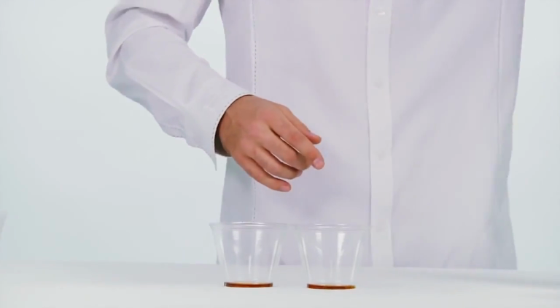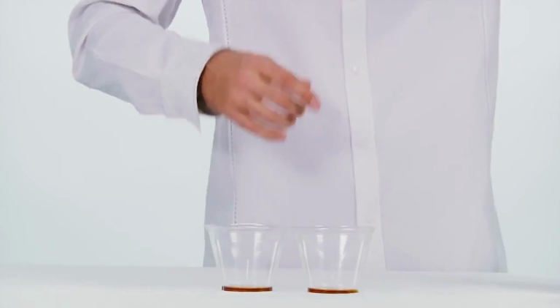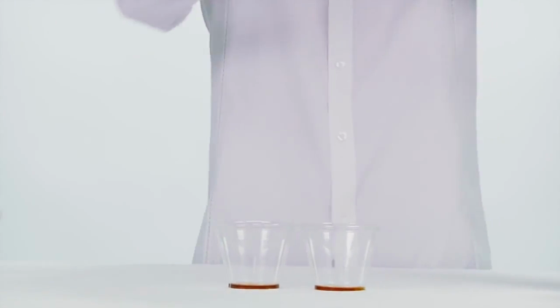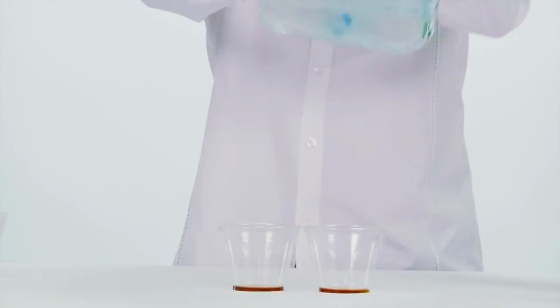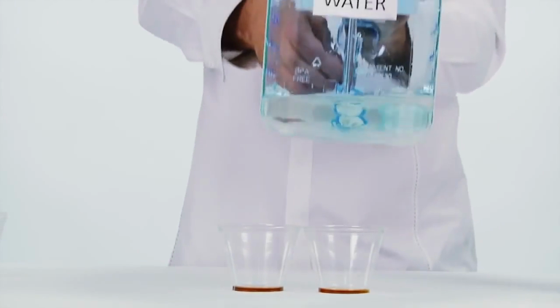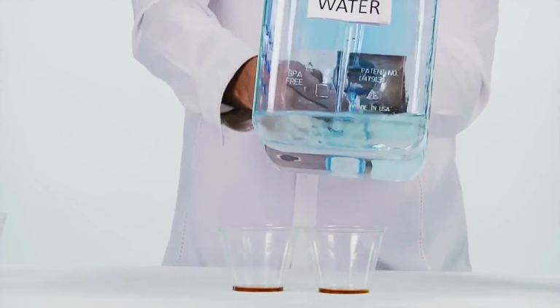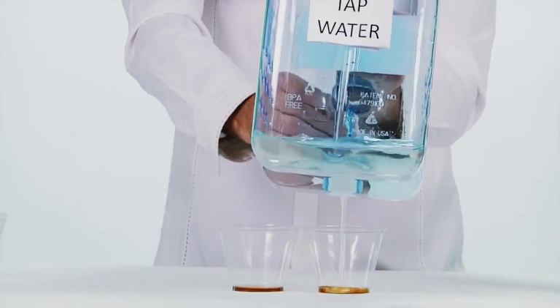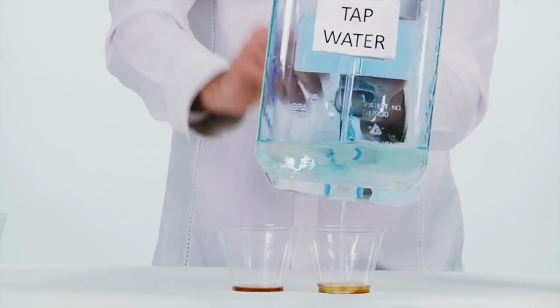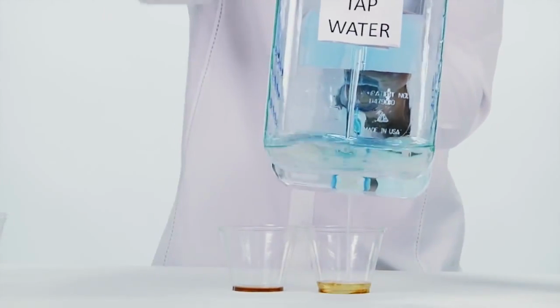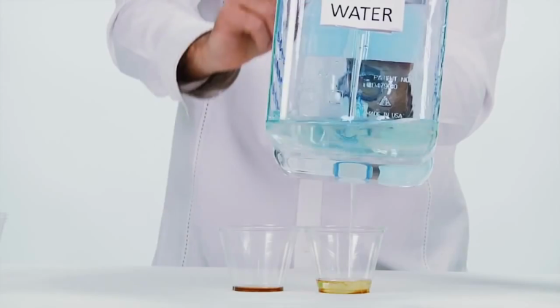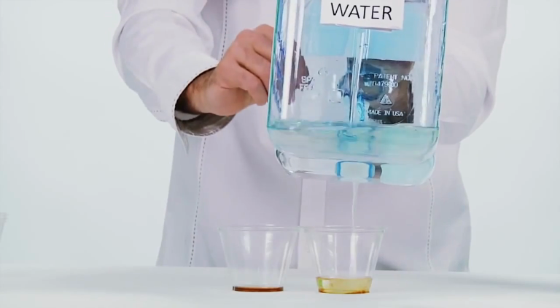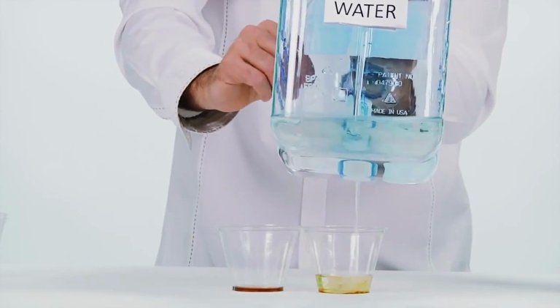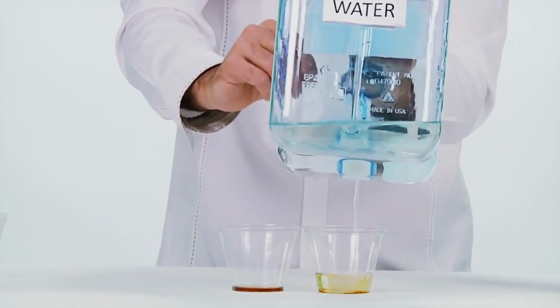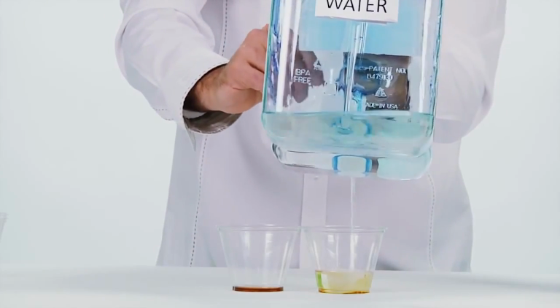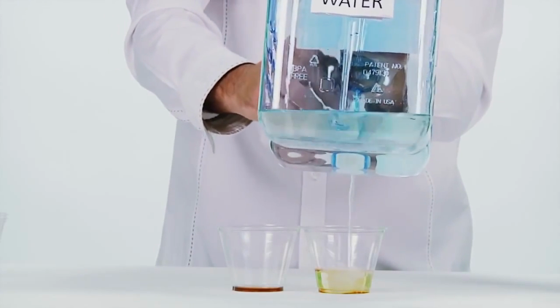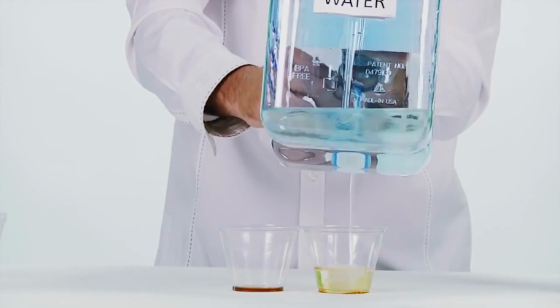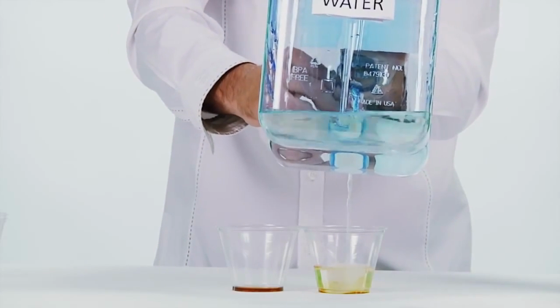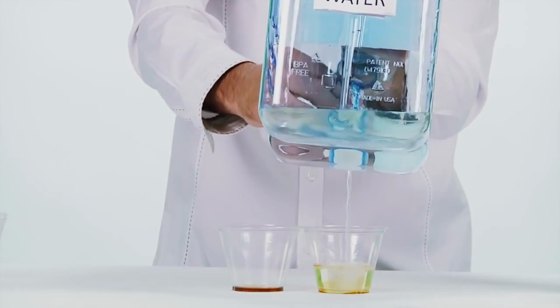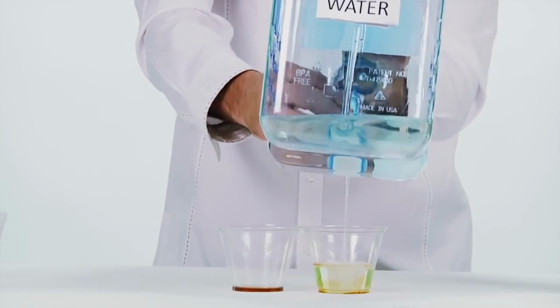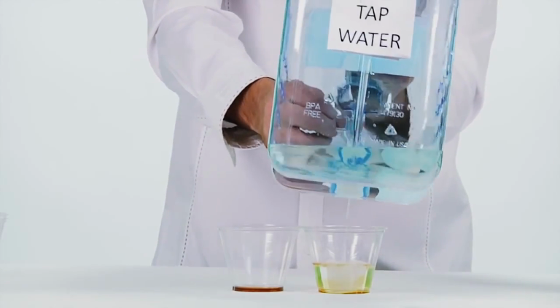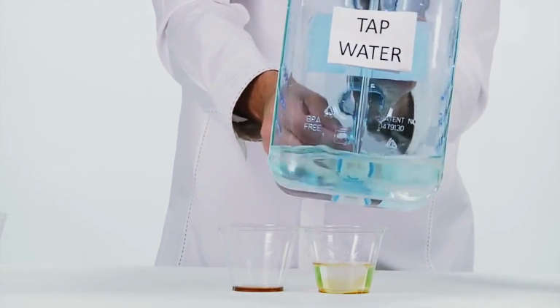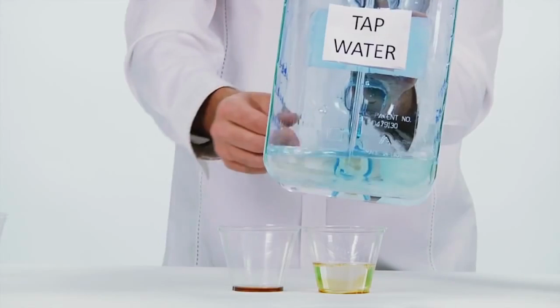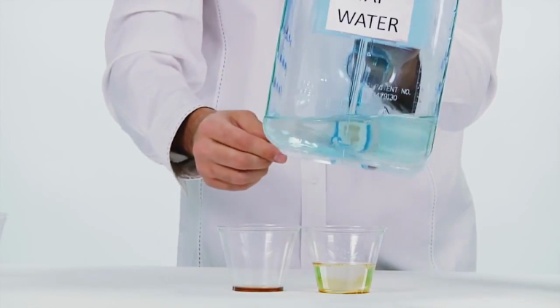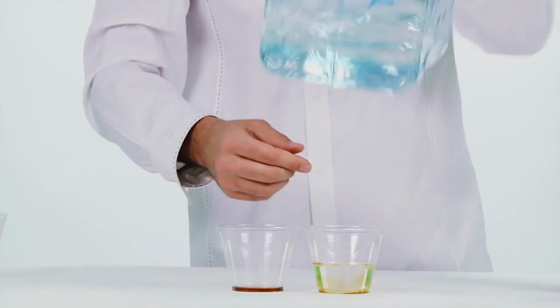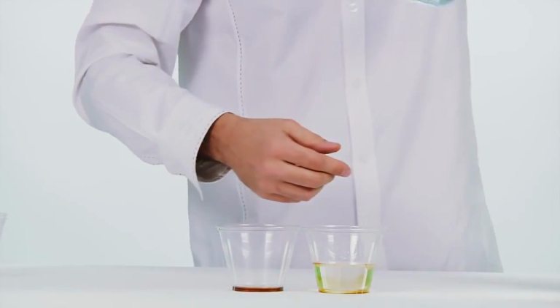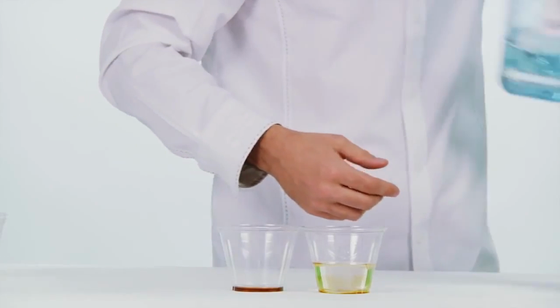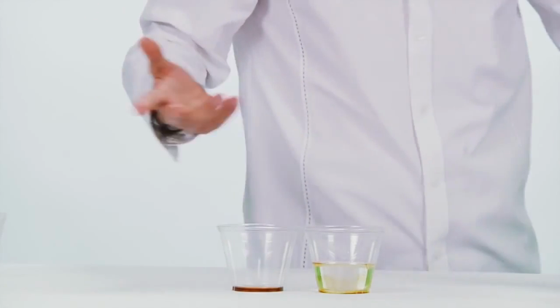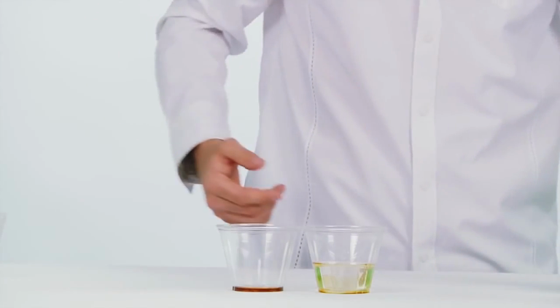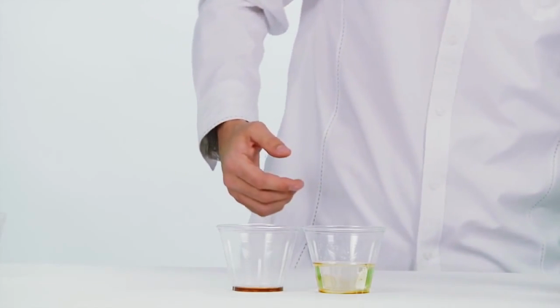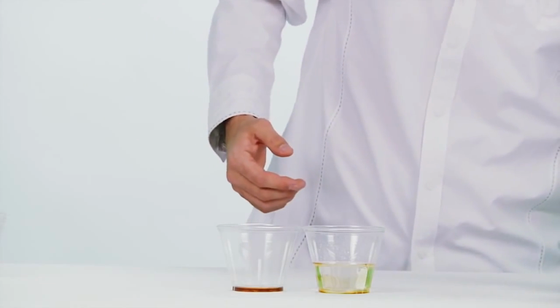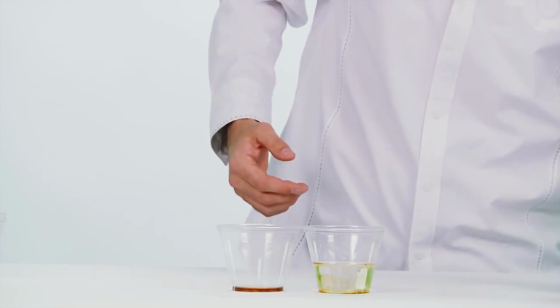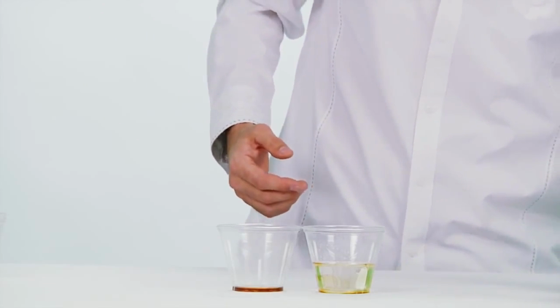First, I'm going to take tap water and prove what we already know to be true. As you can see, the oil and the water are separating very quickly. That's what oil and water are supposed to do — they're supposed to separate.